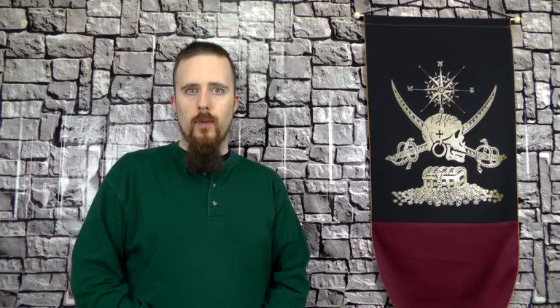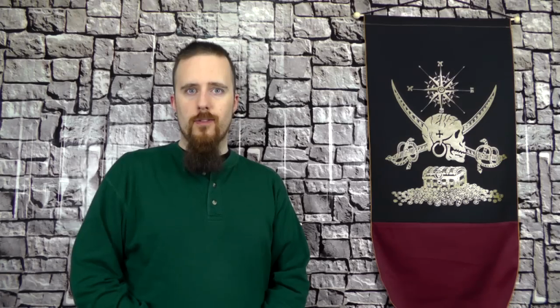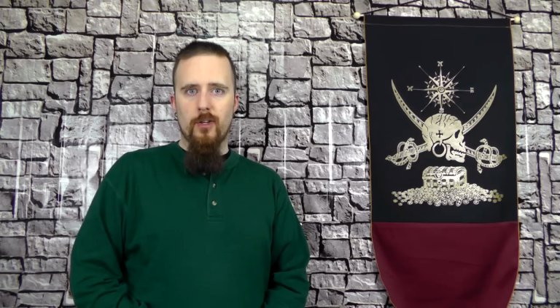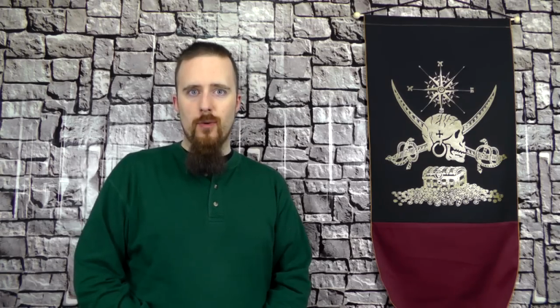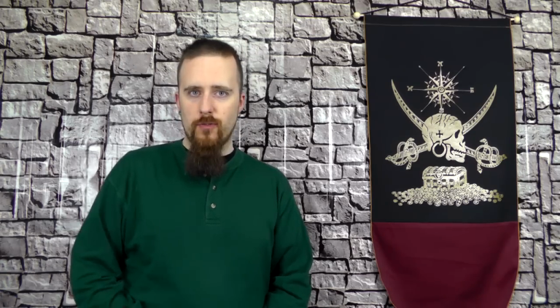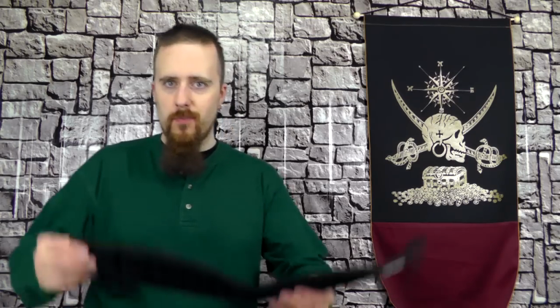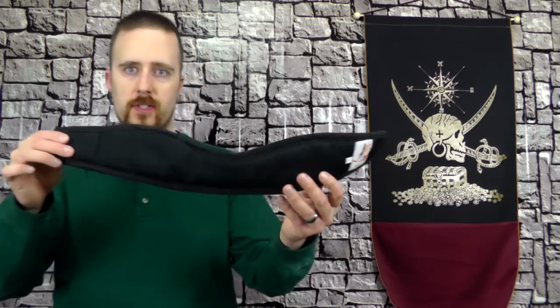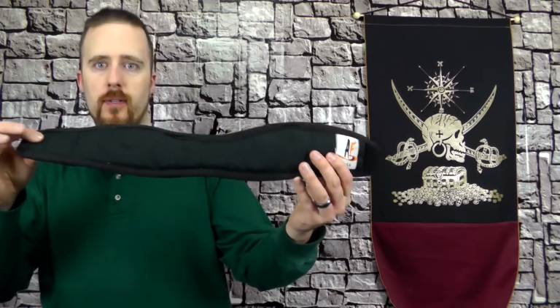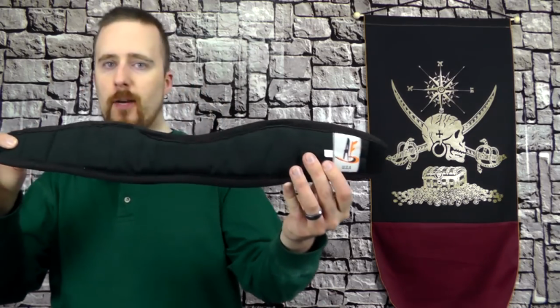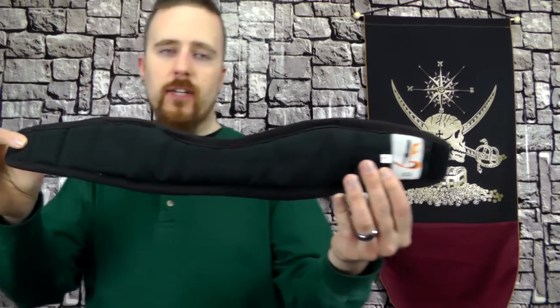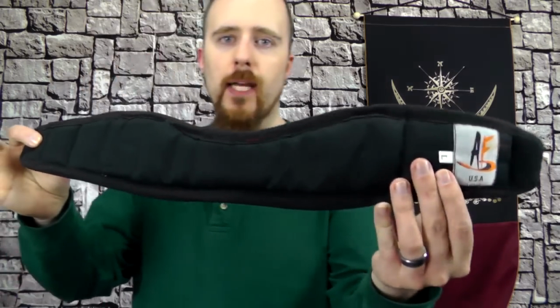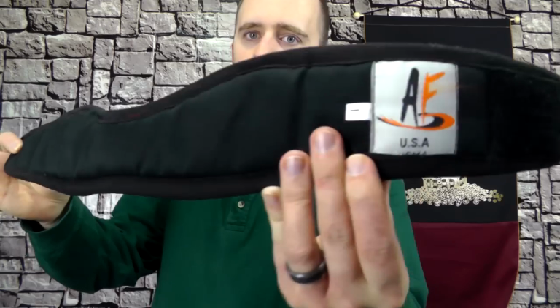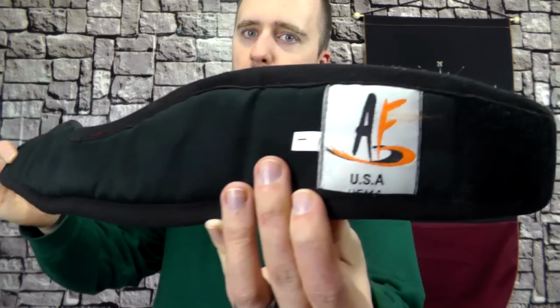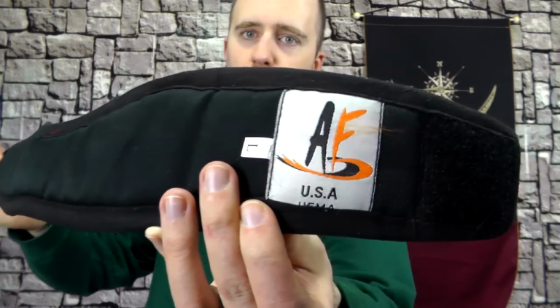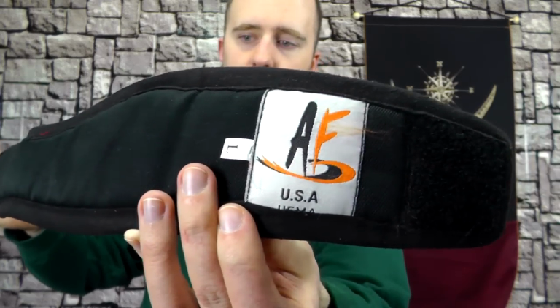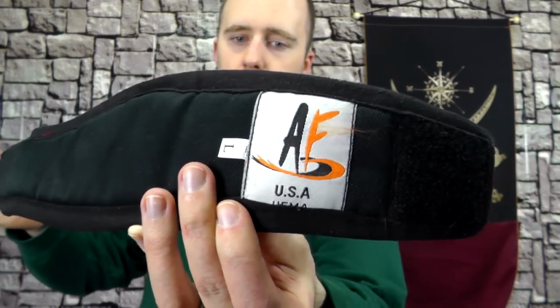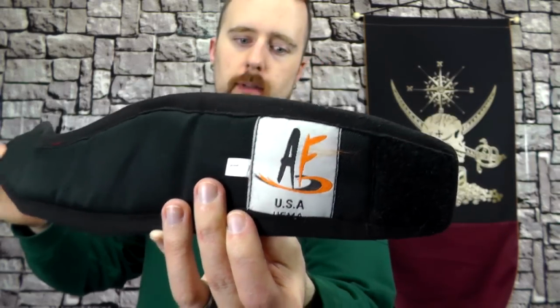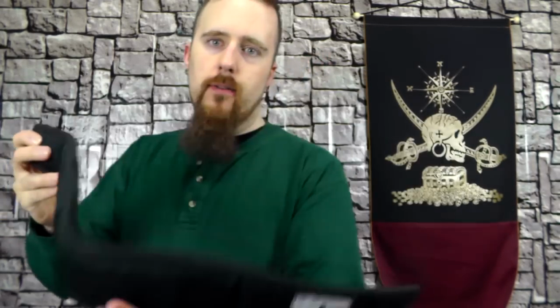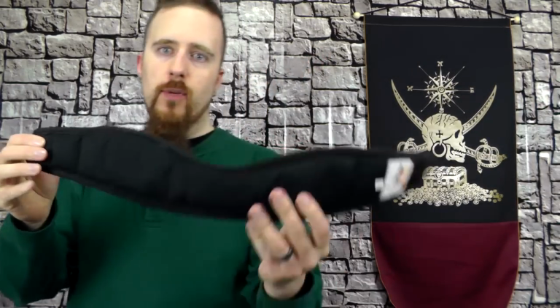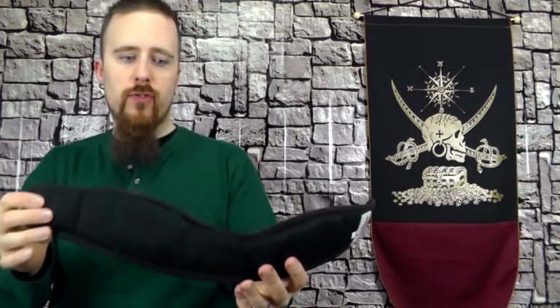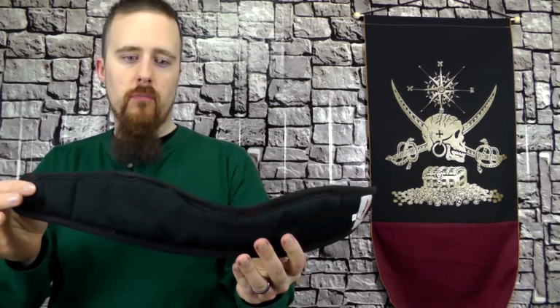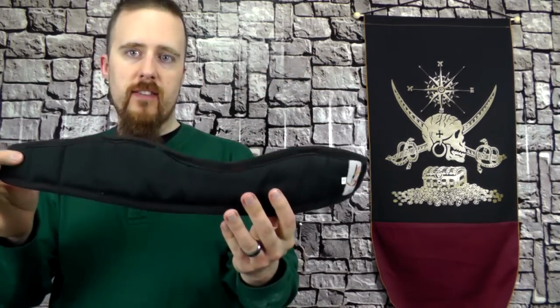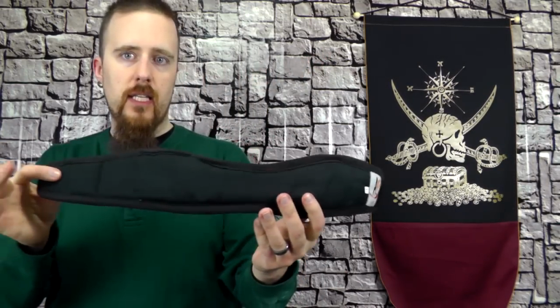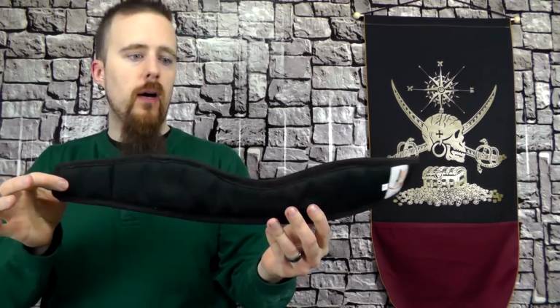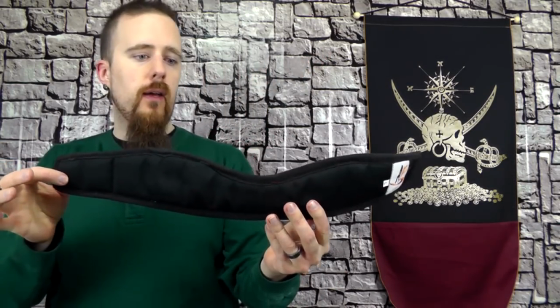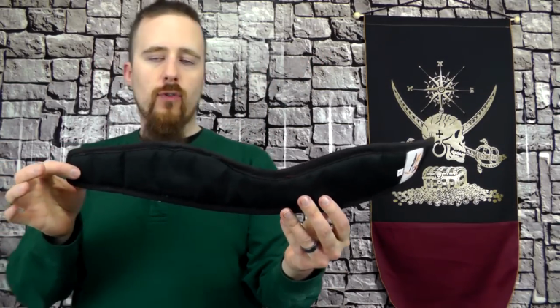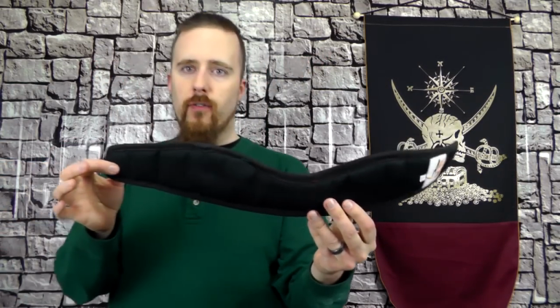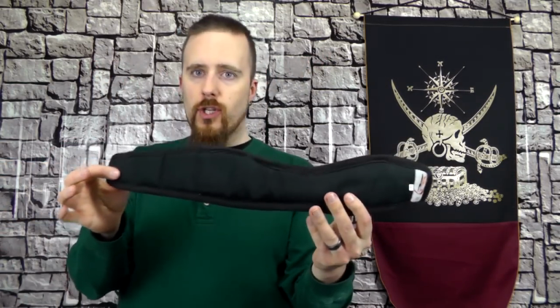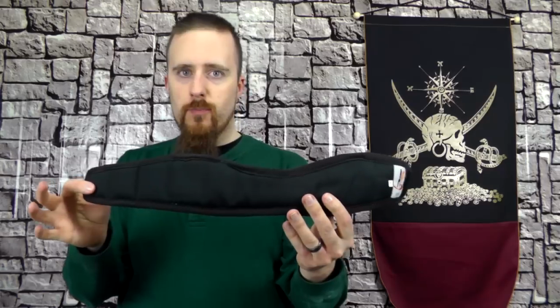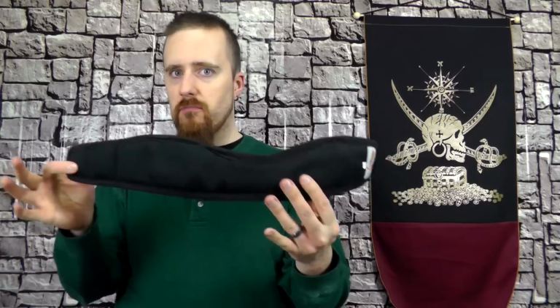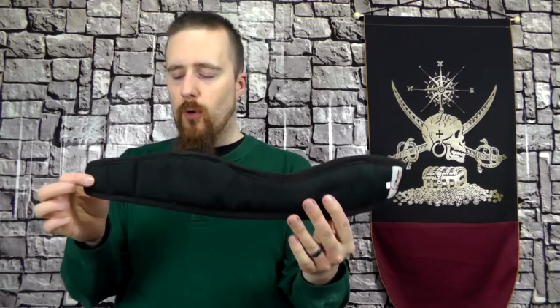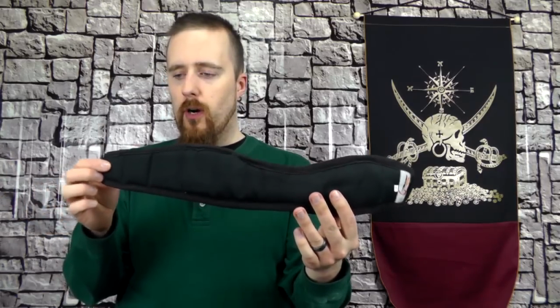This time I've got a quick gear review for you. This here is a neck protector made by Absolute Force. It can be used for fencing, HEMA, and a variety of other martial arts, be it armed or unarmed.